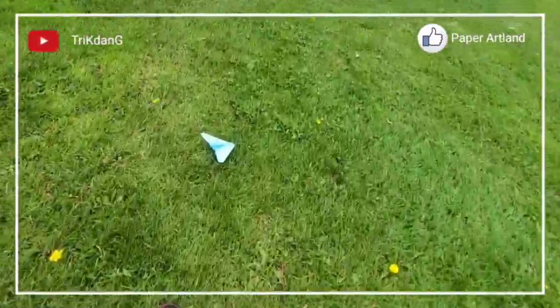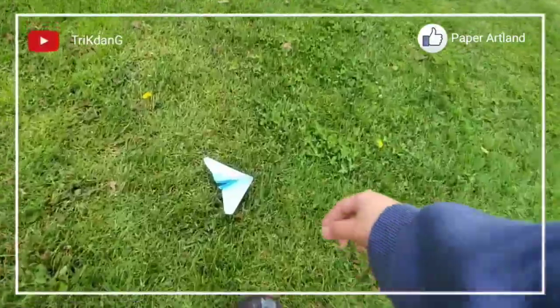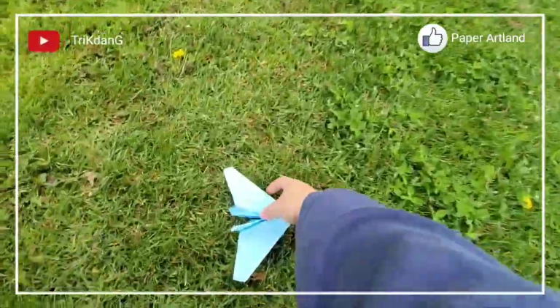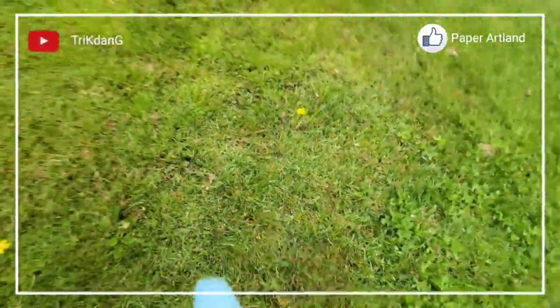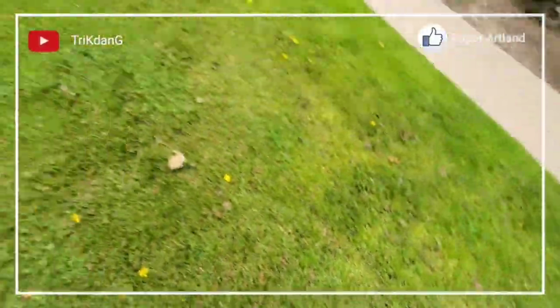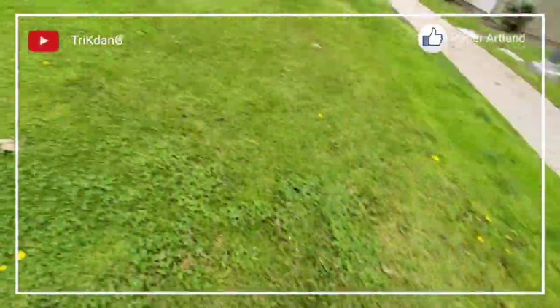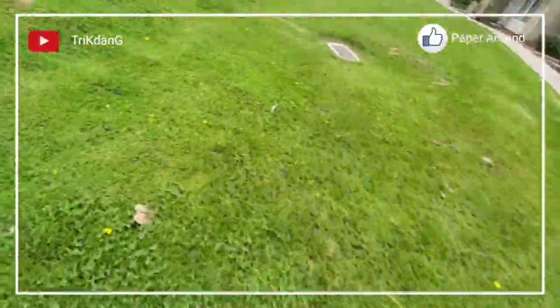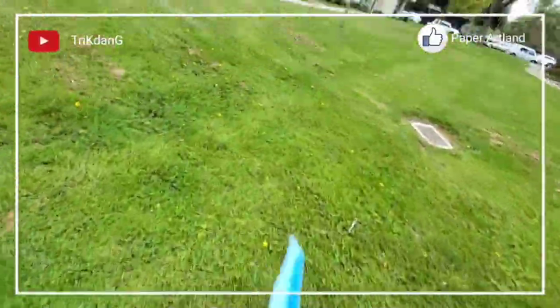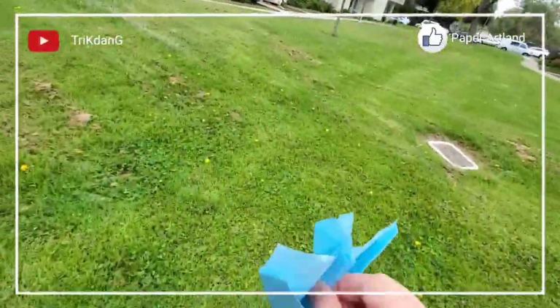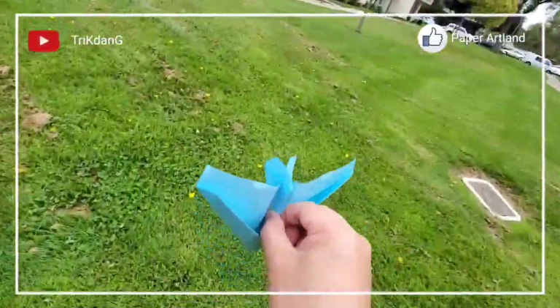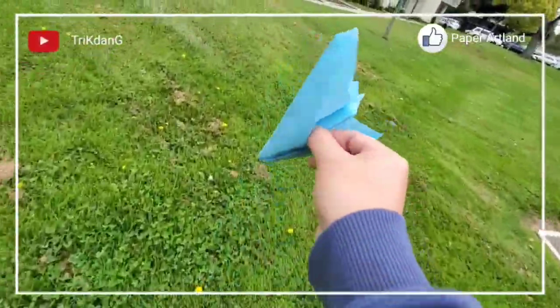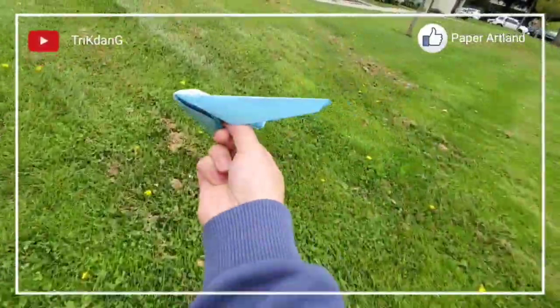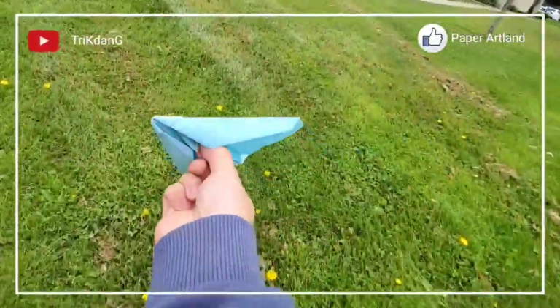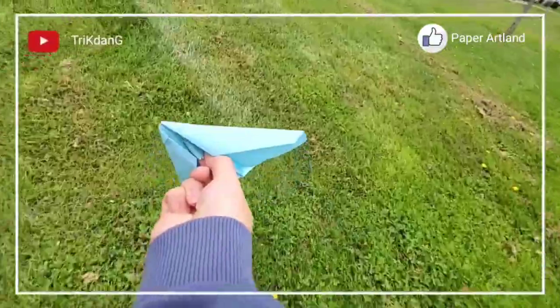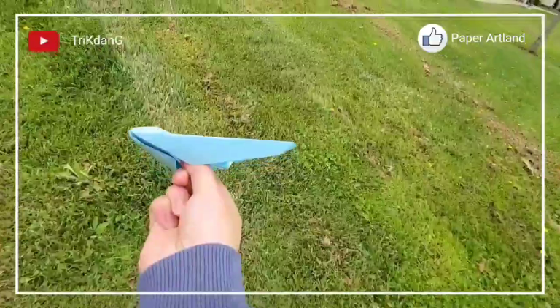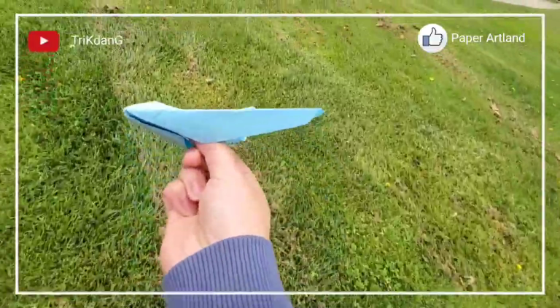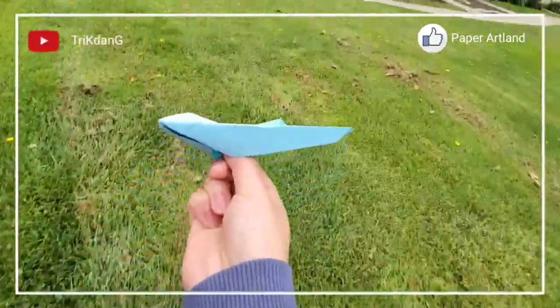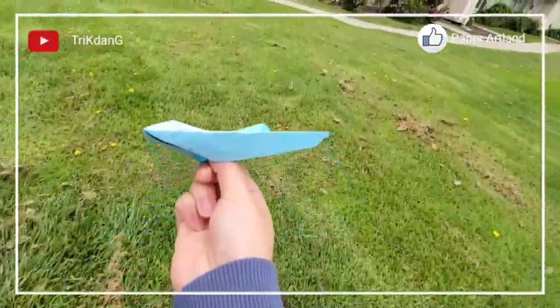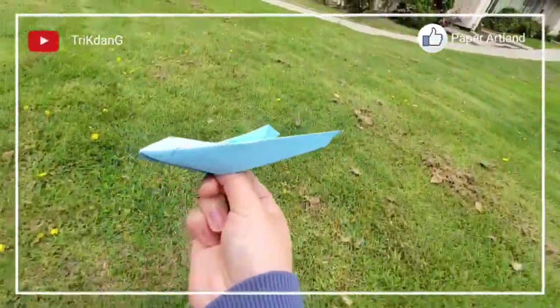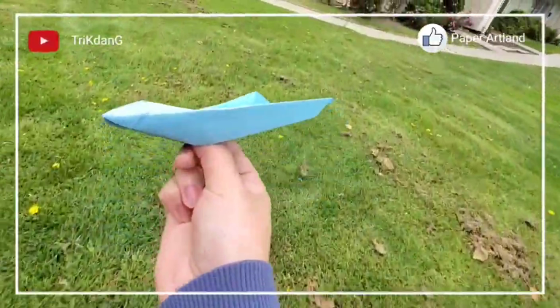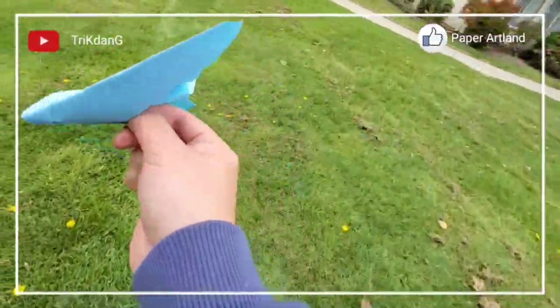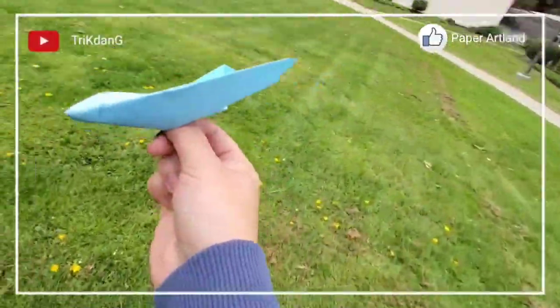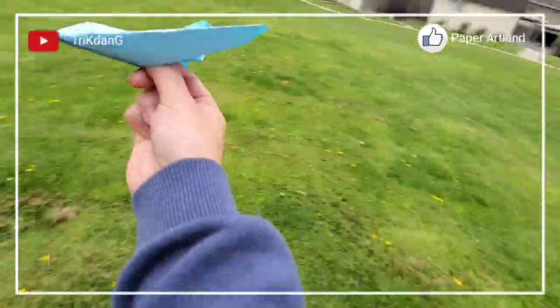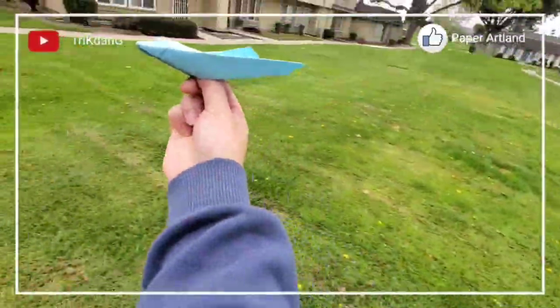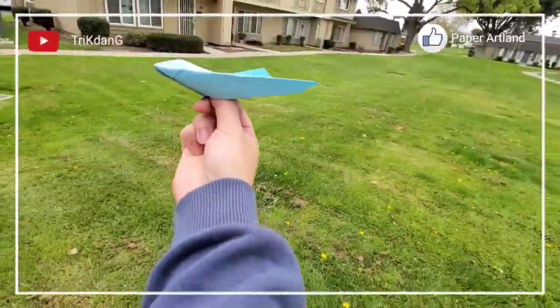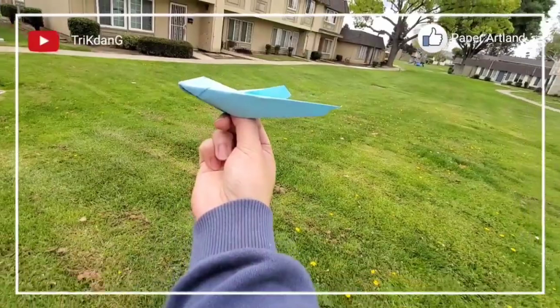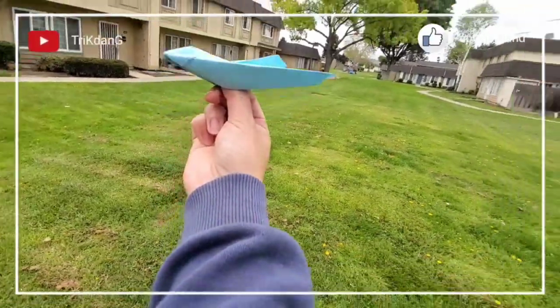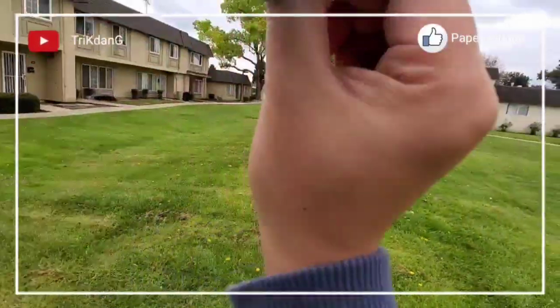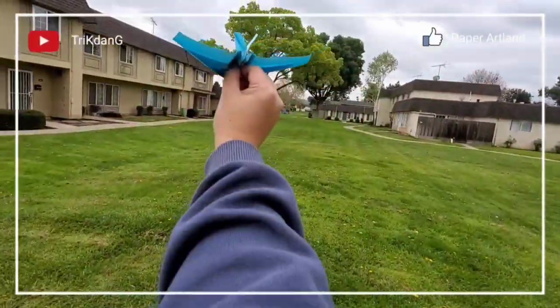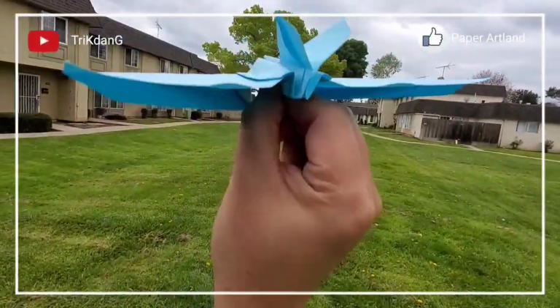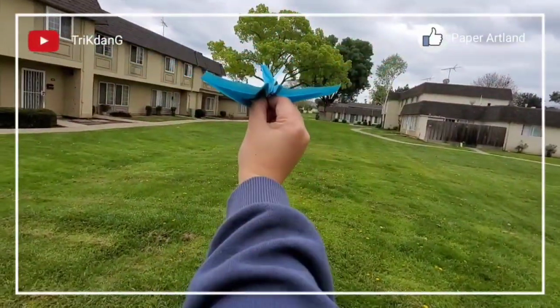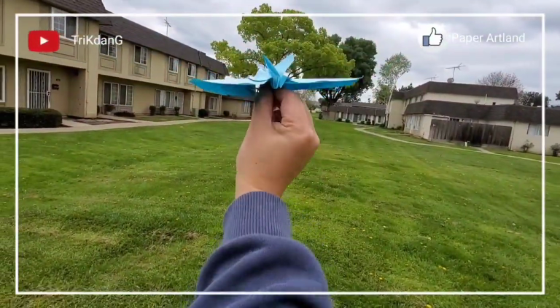Let me pick it up again and show you another throw. Hold the plane at the center and throw it straight. Make sure that your hands will go straight, like this, okay?